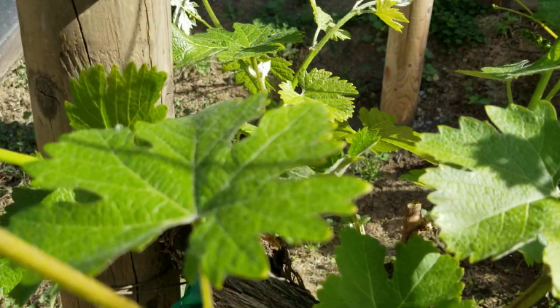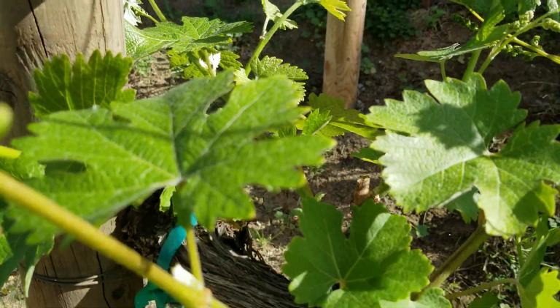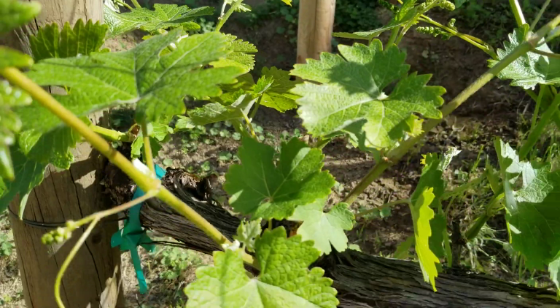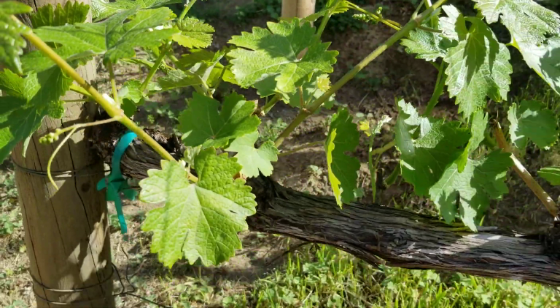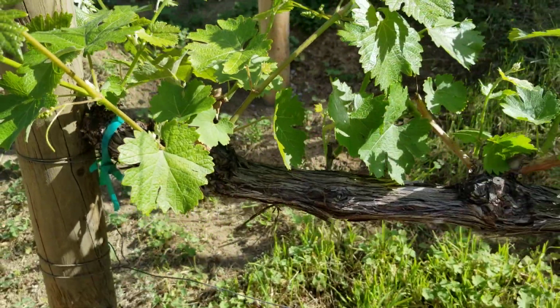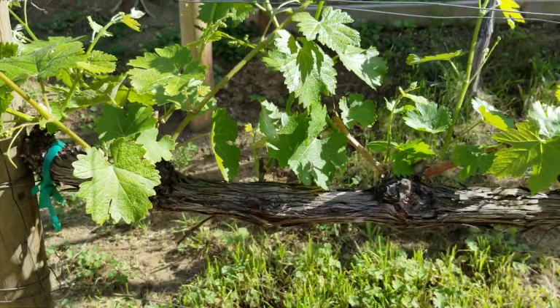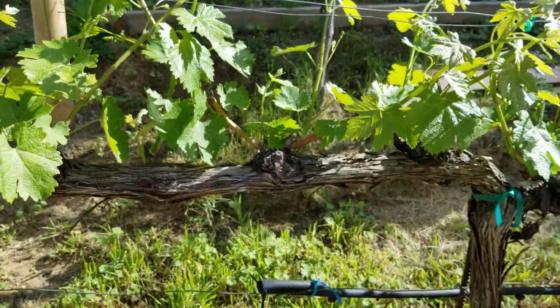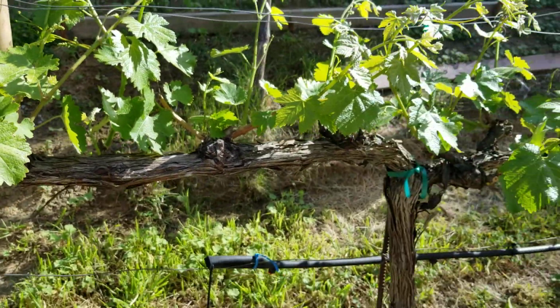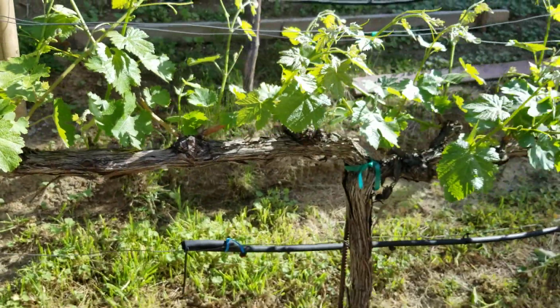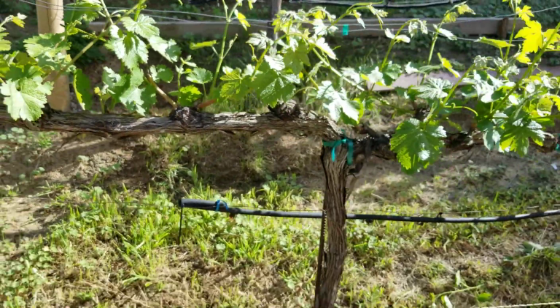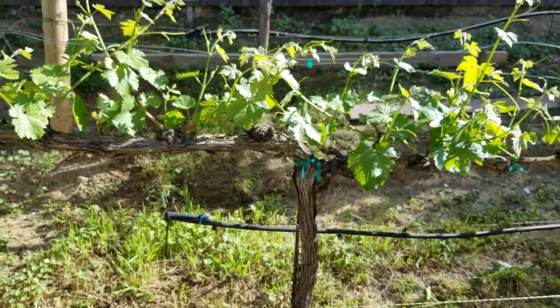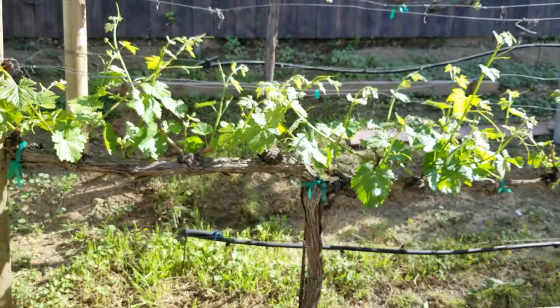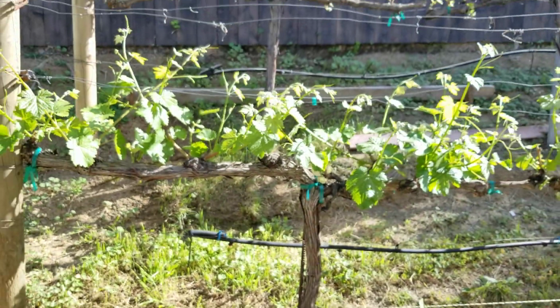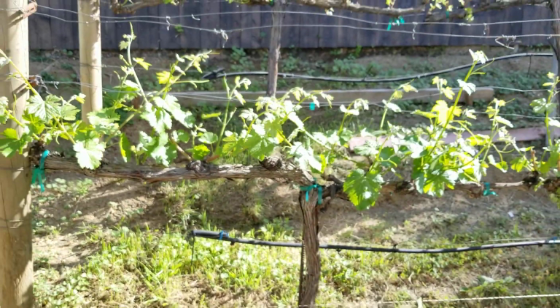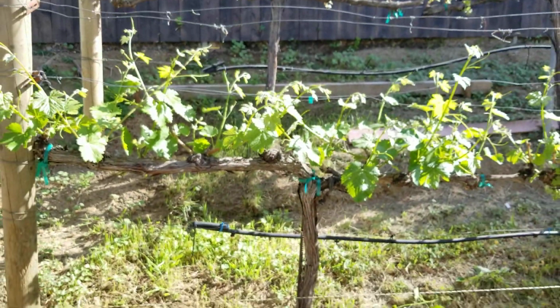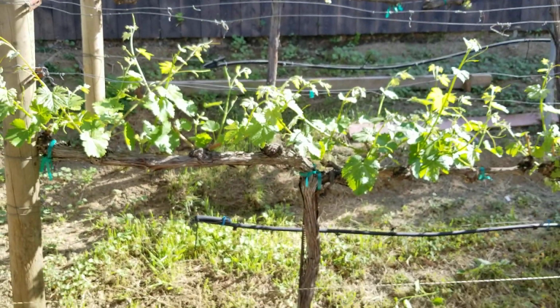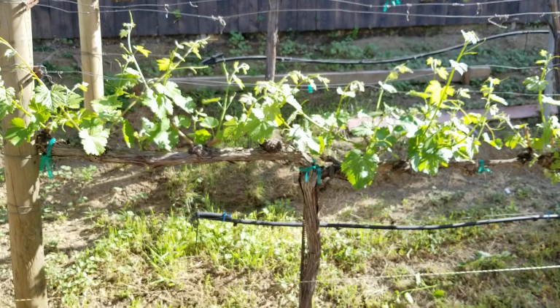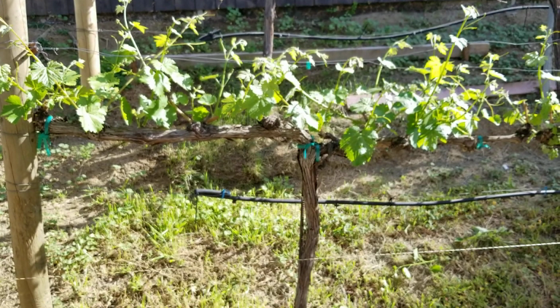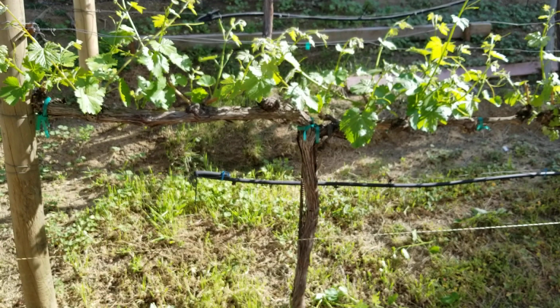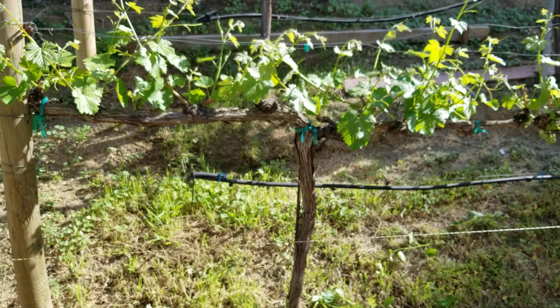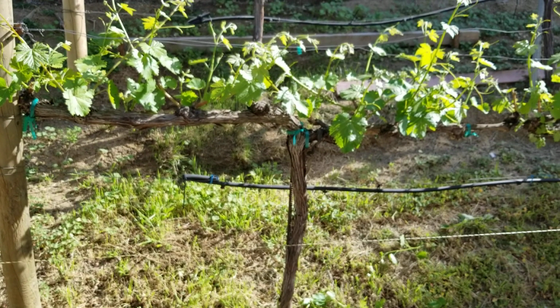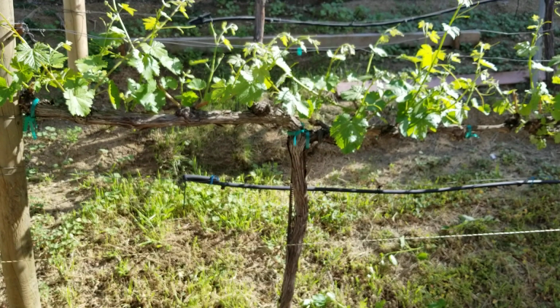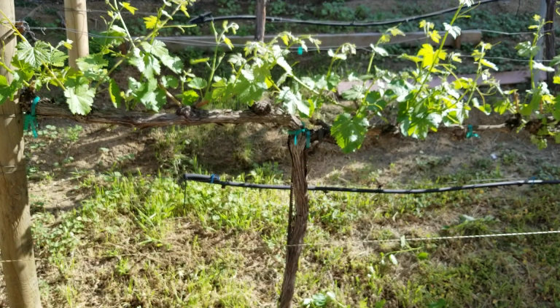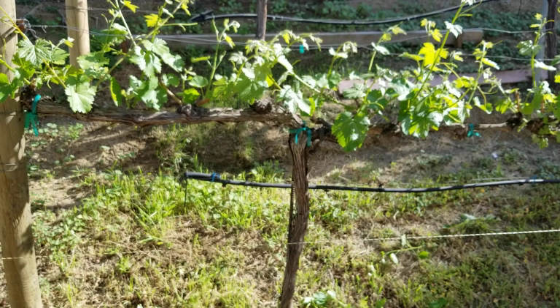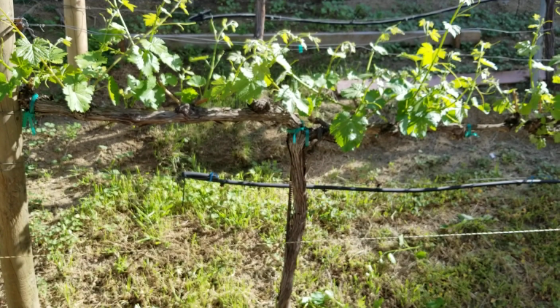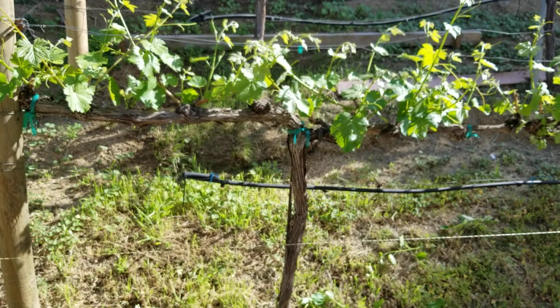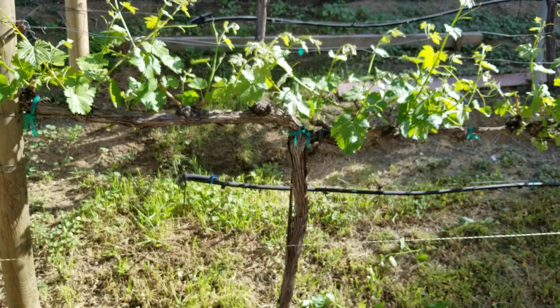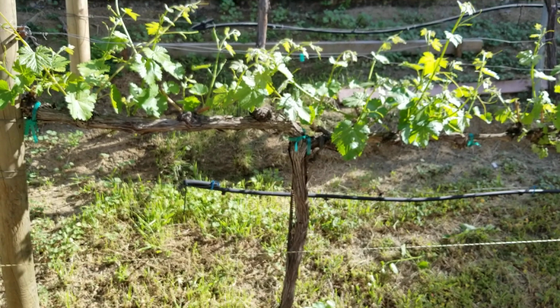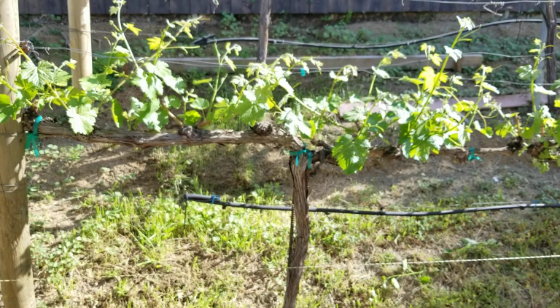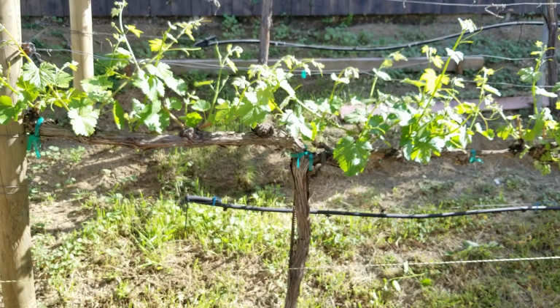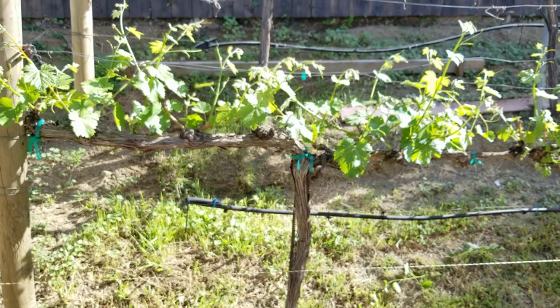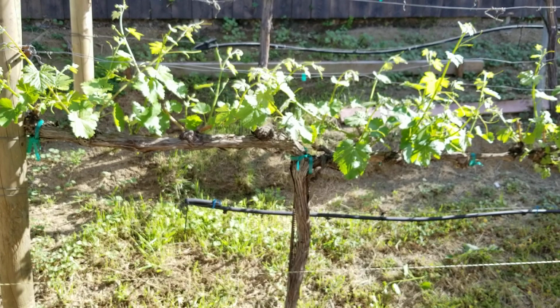And that's it folks. That is how to shoot thin a spur position vine. Thank you, and we'll see you on the next video.